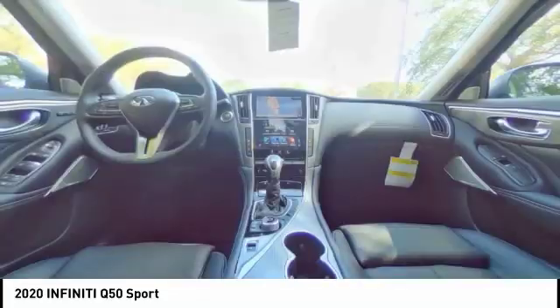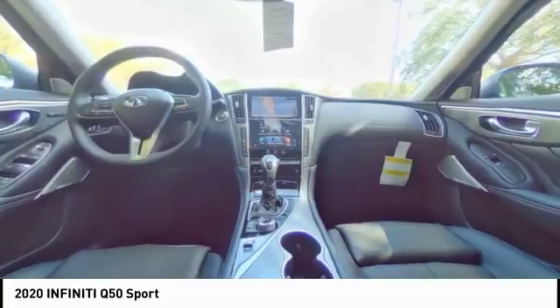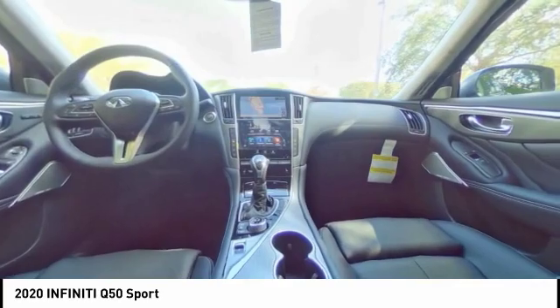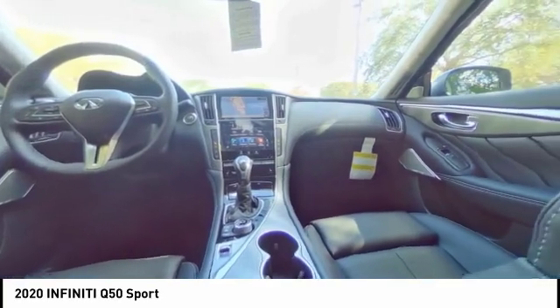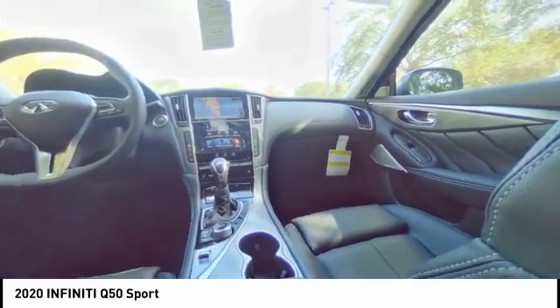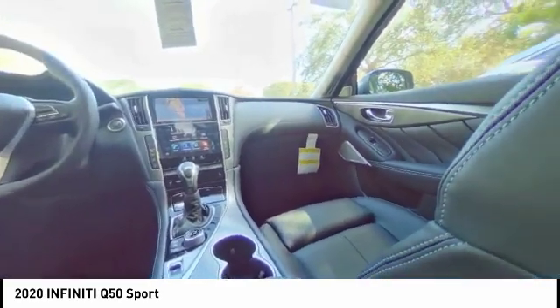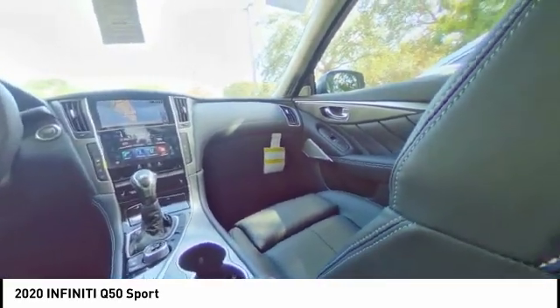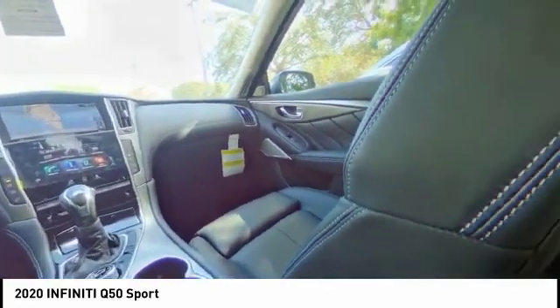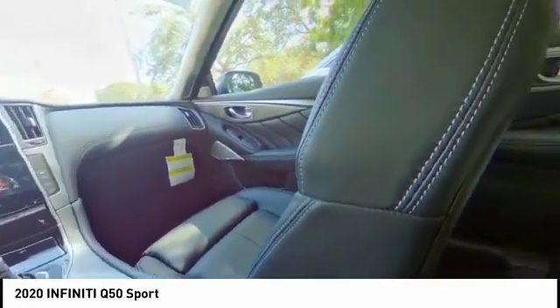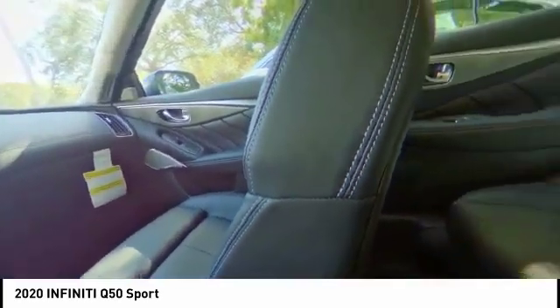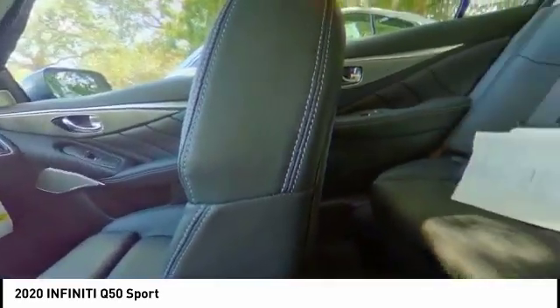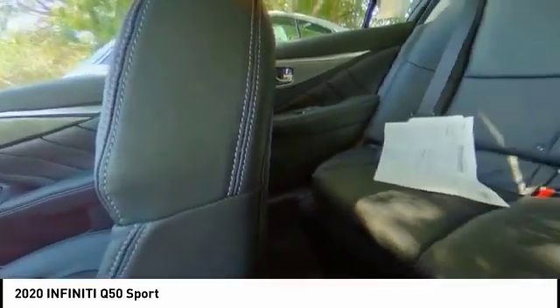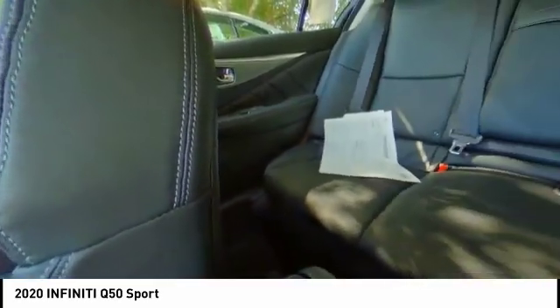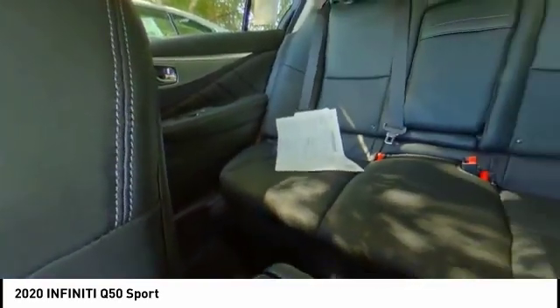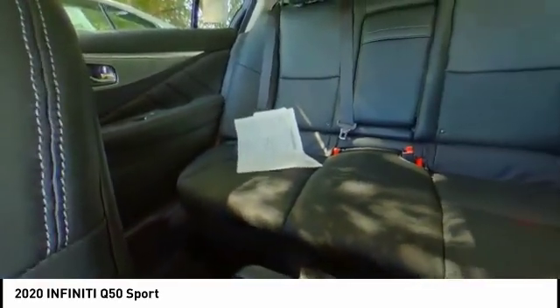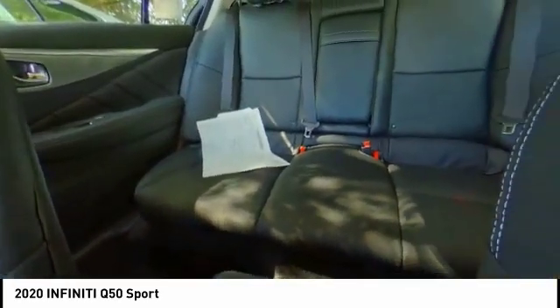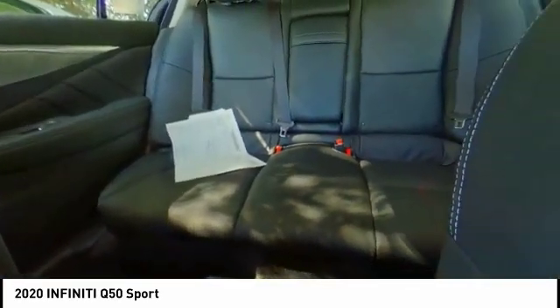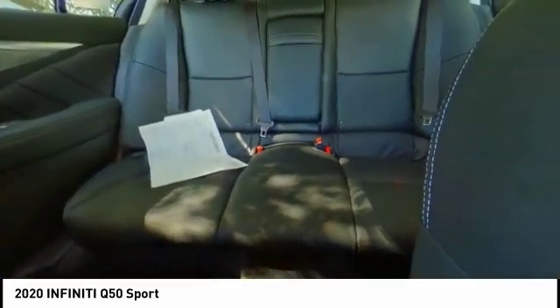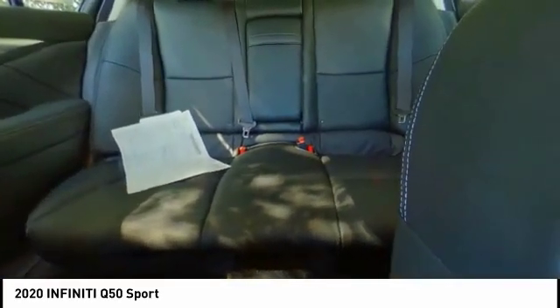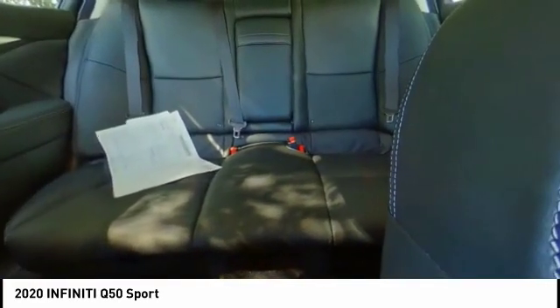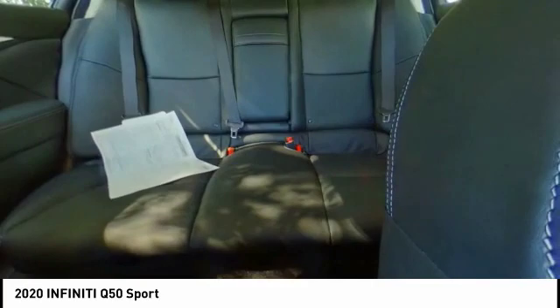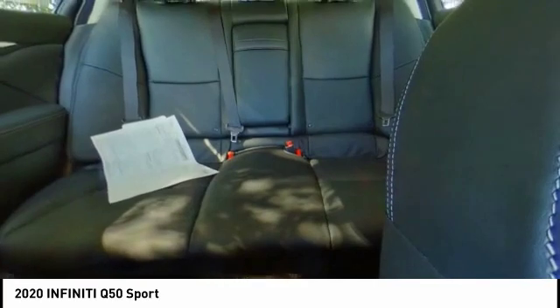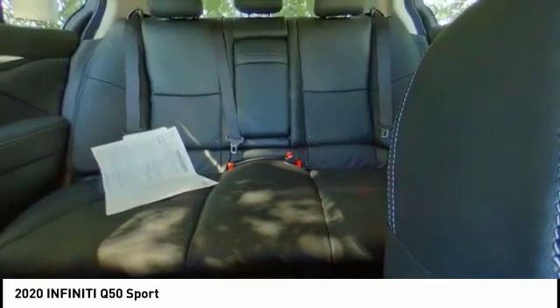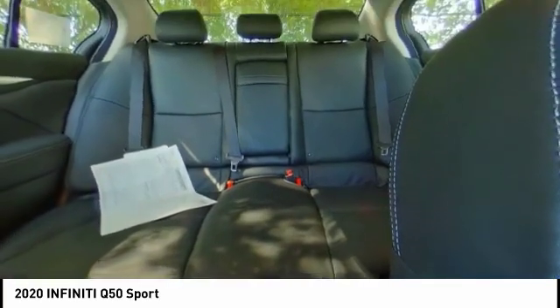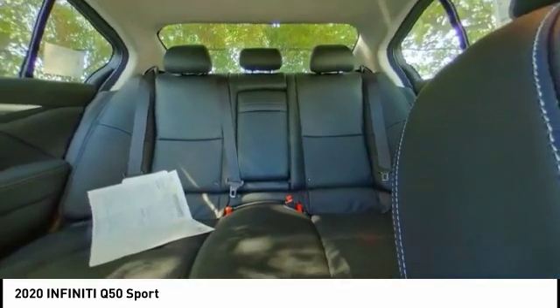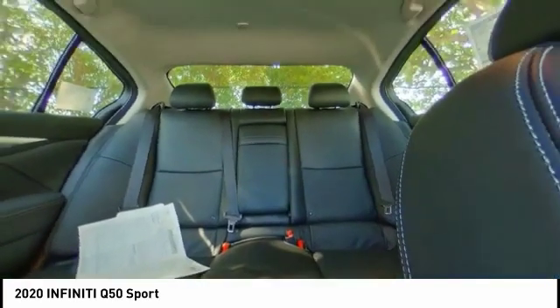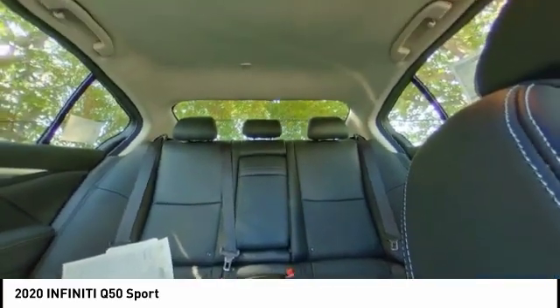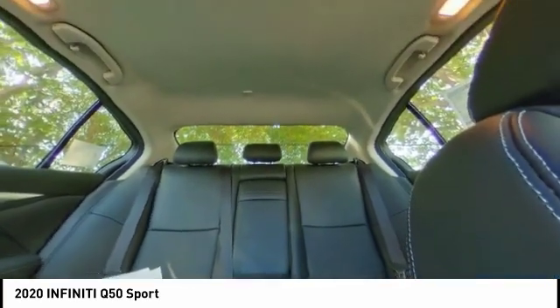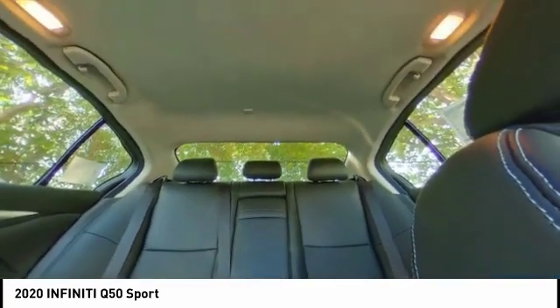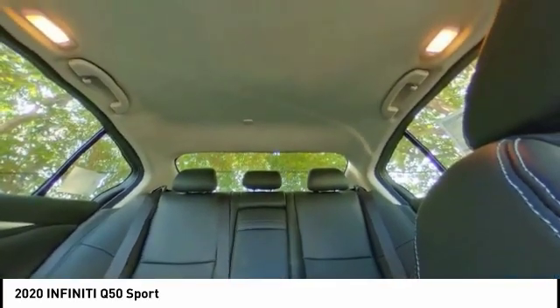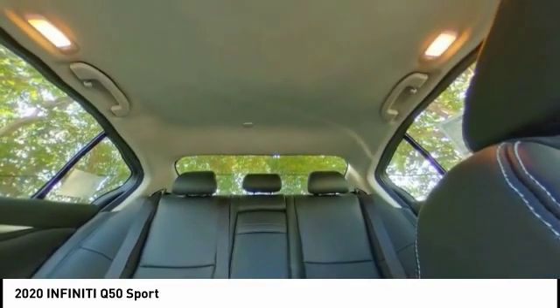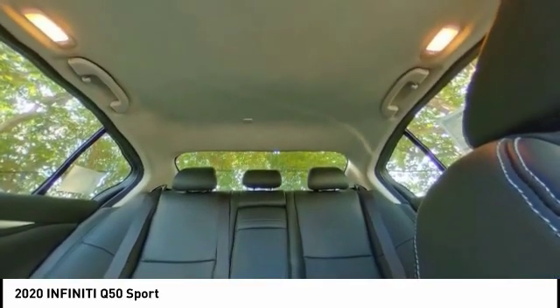The engine block is crafted out of aluminum alloy to help reduce weight and increase responsiveness, giving you incredible power and a truly thrilling drive.